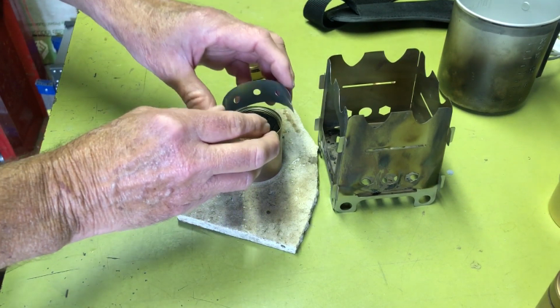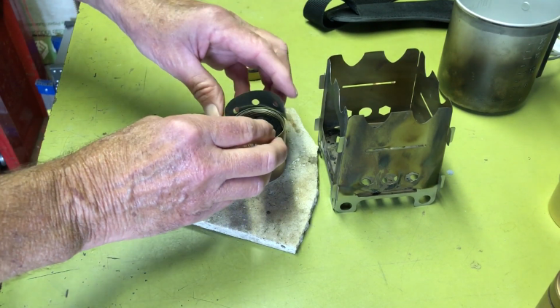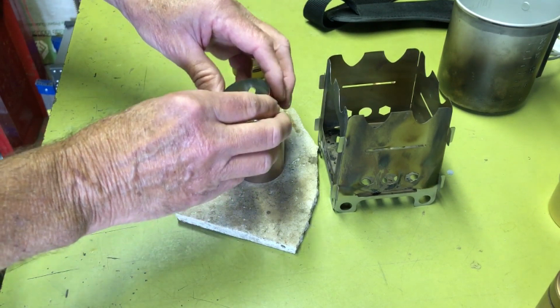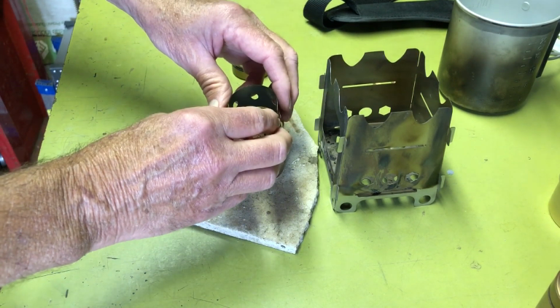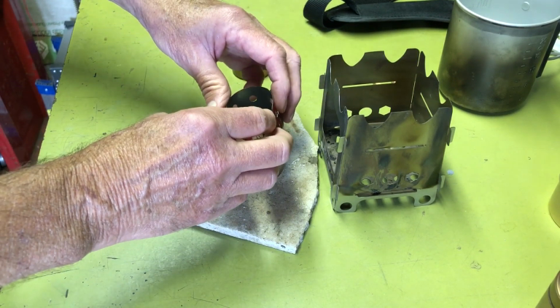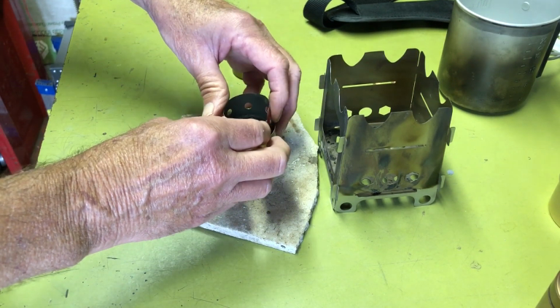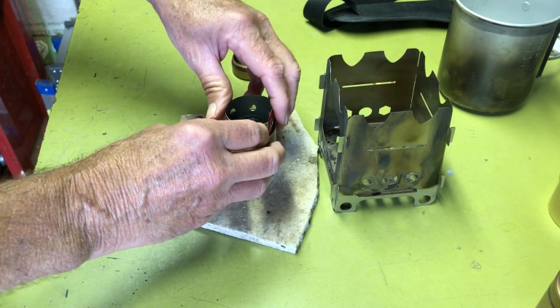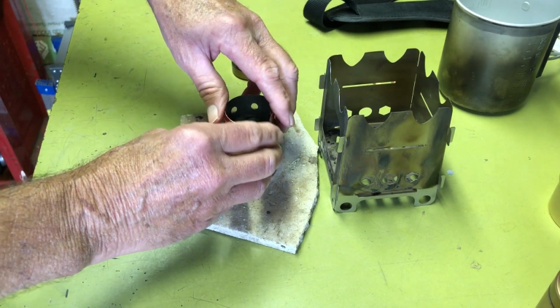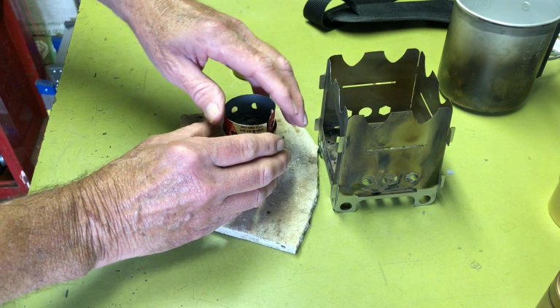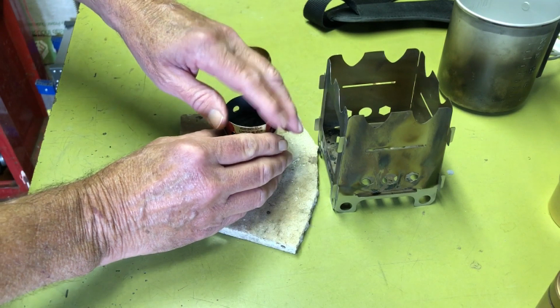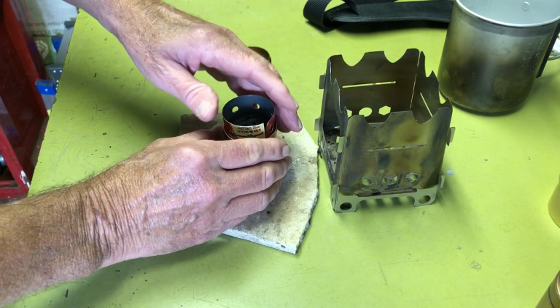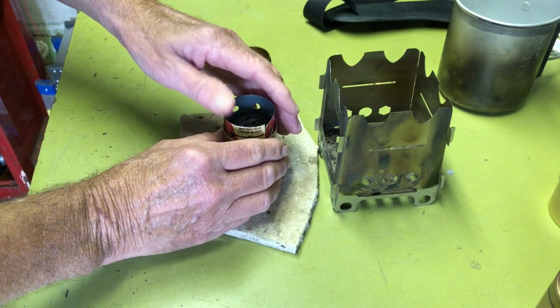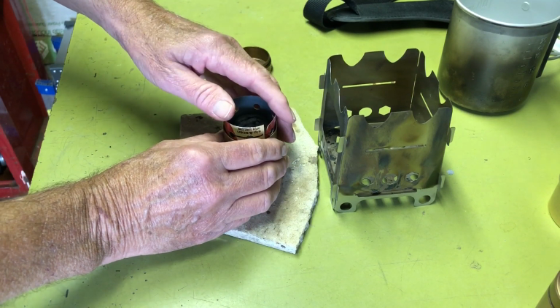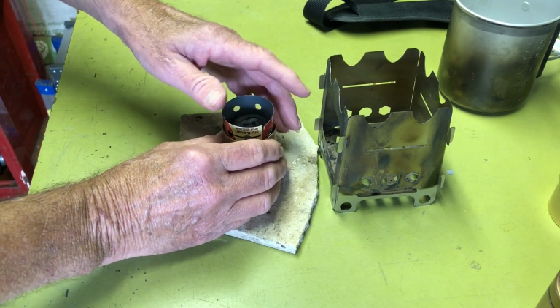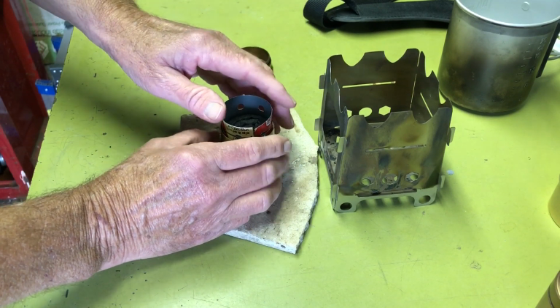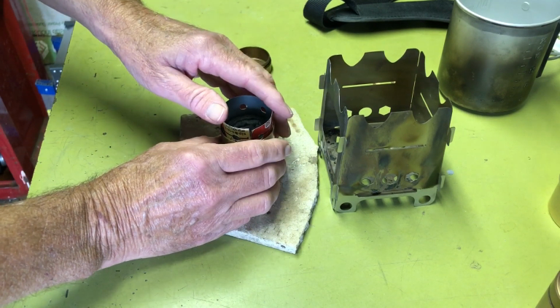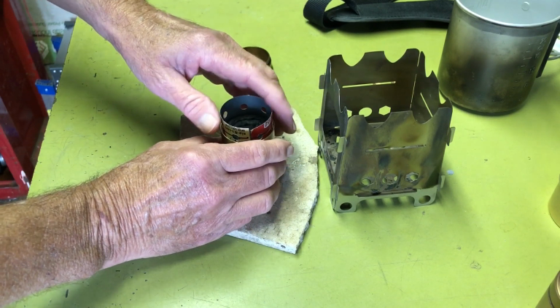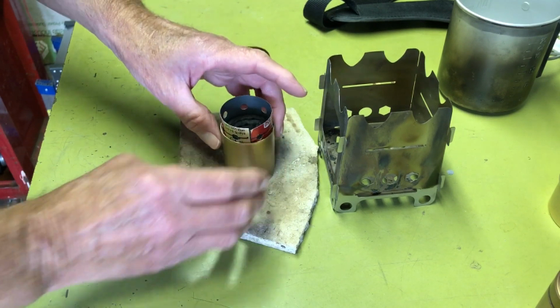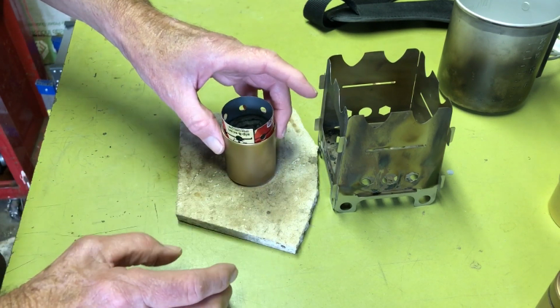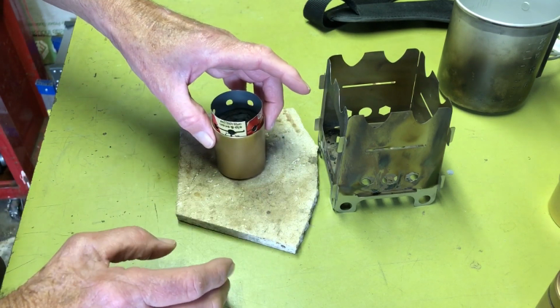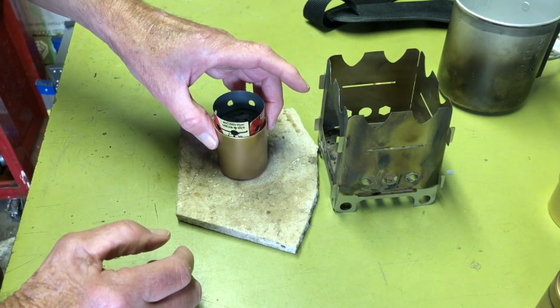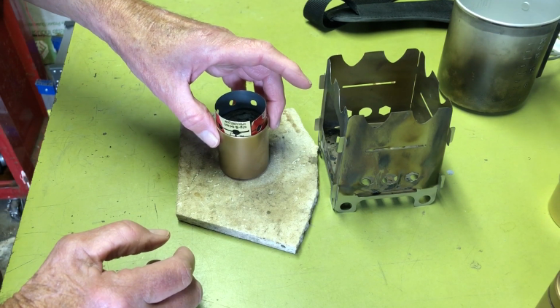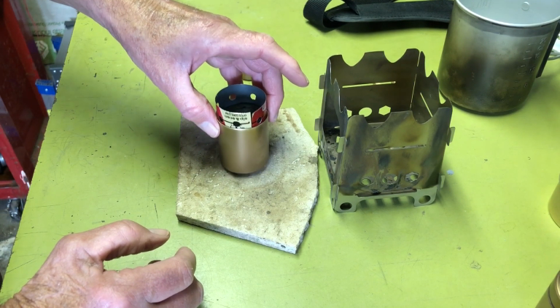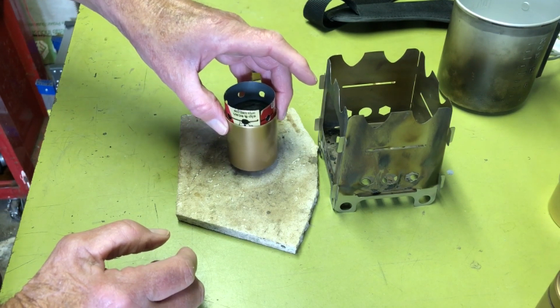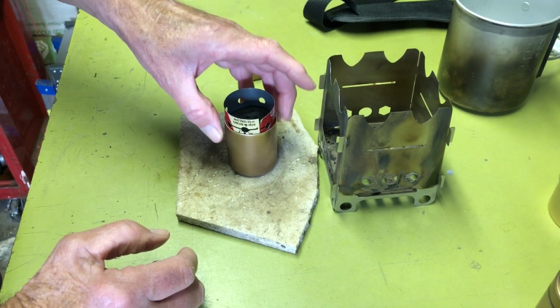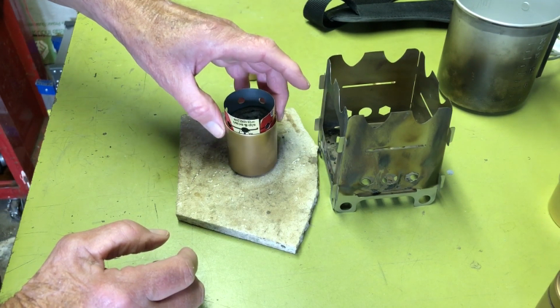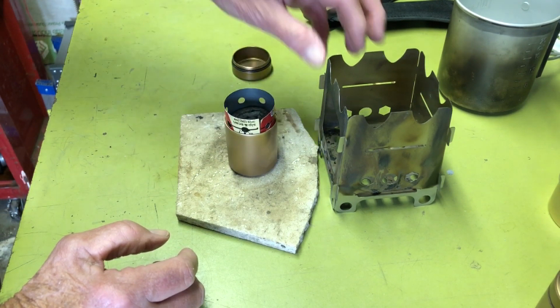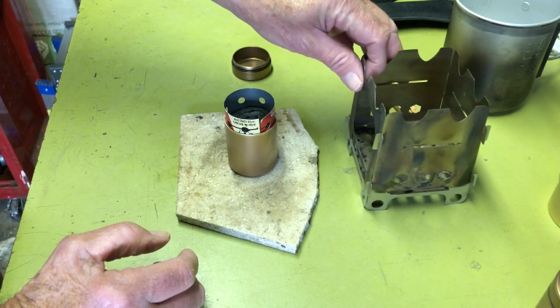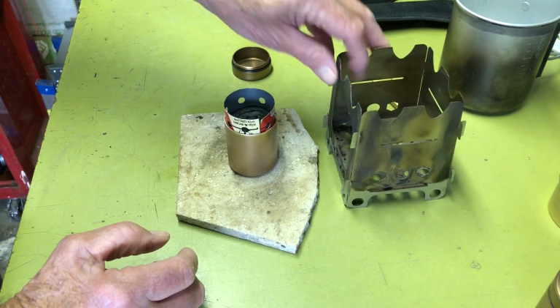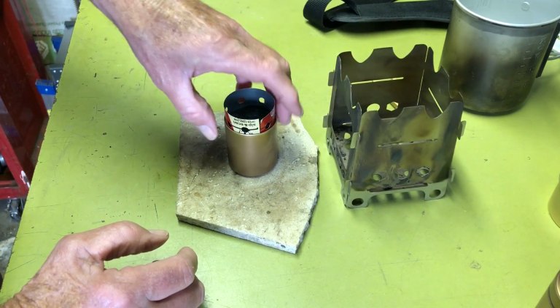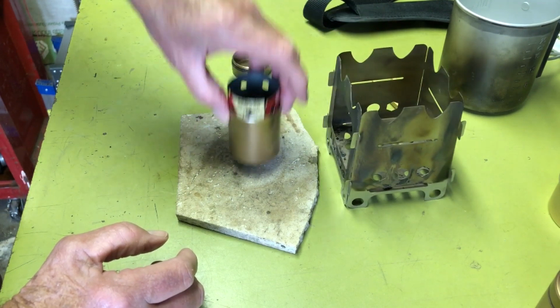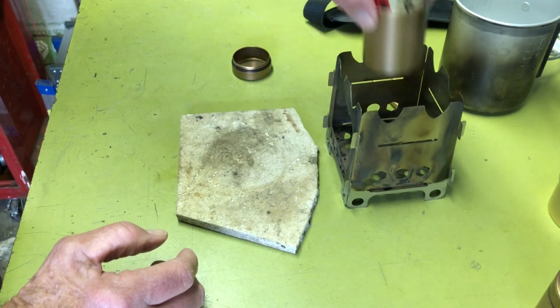Let's fire this baby up and I'll show you what it looks like when it burns — the difference between the turbo and the non-turbo. I'm wondering if I should do this inside the pot stand.